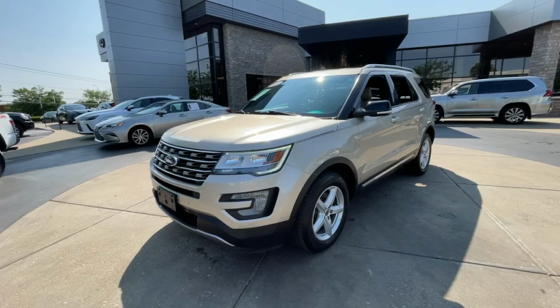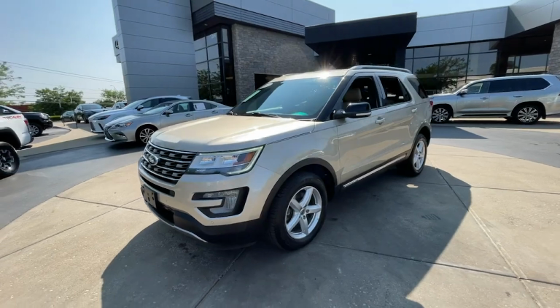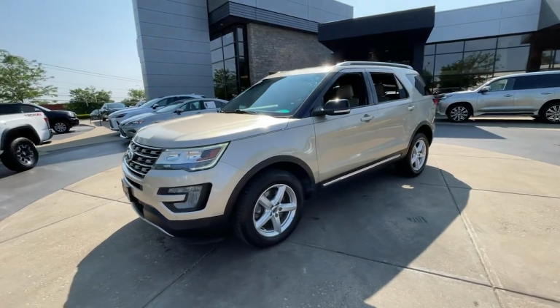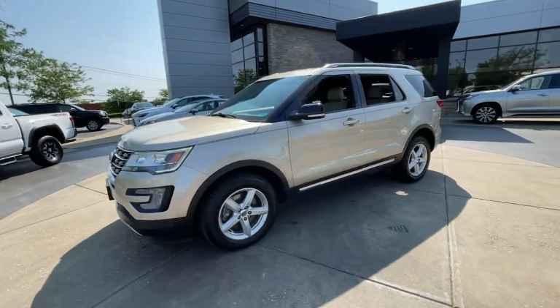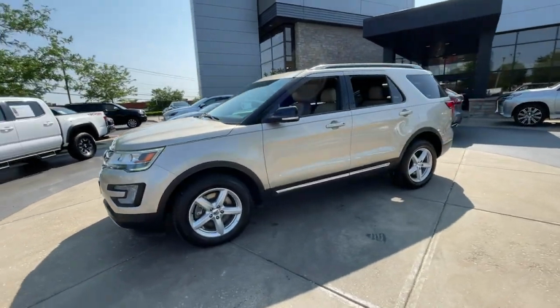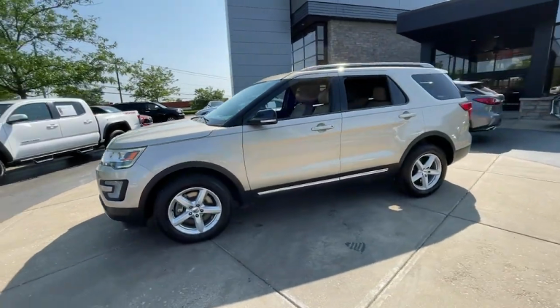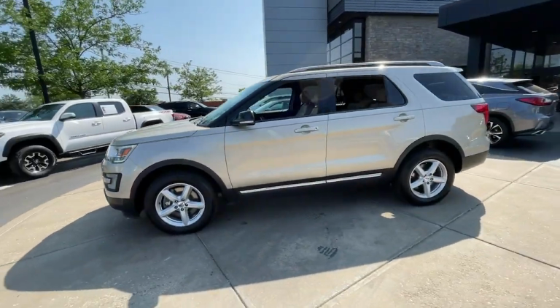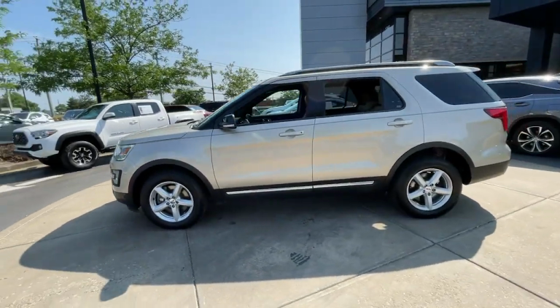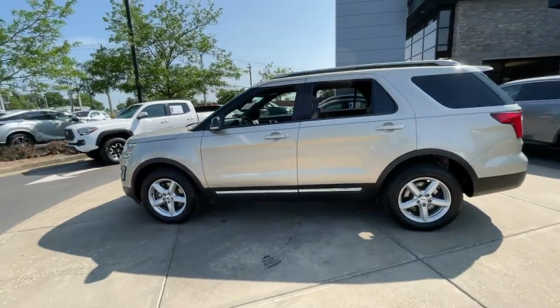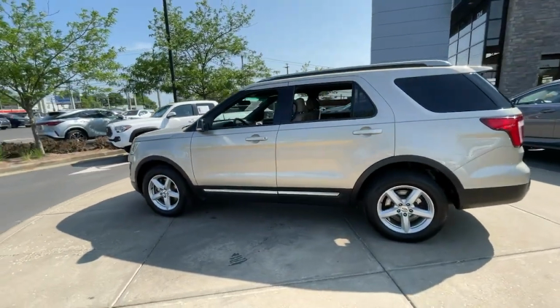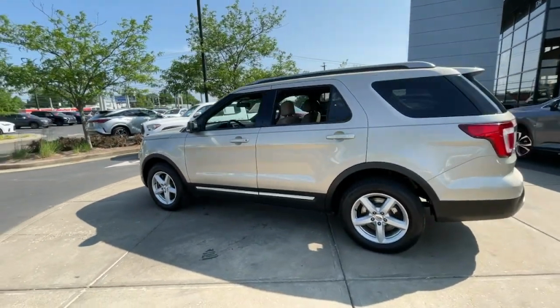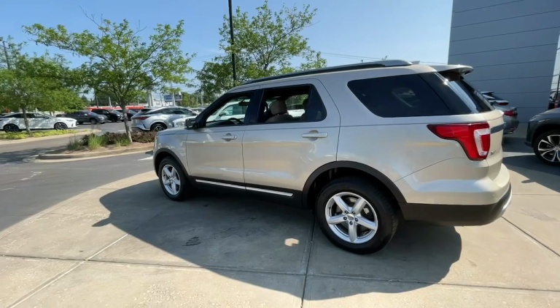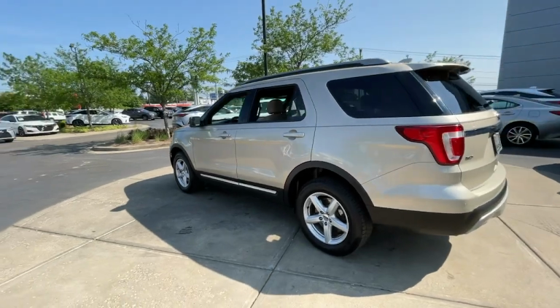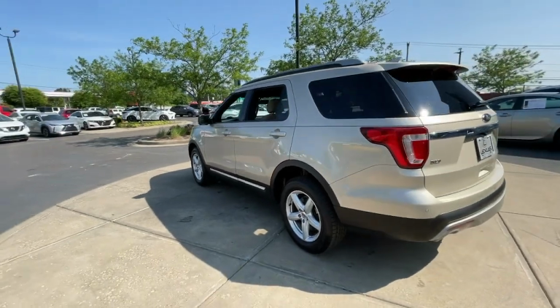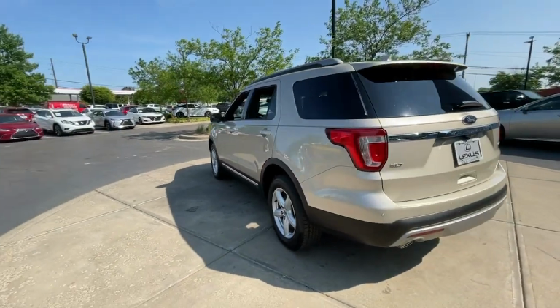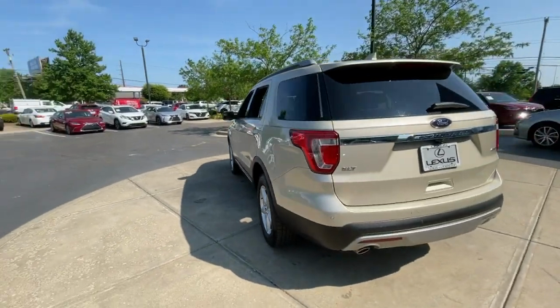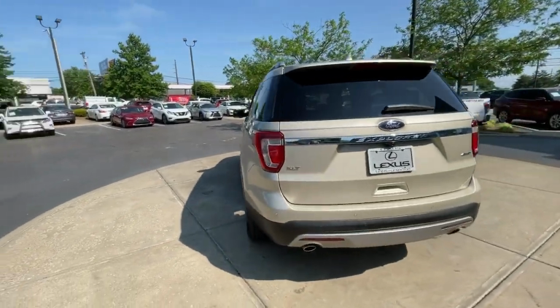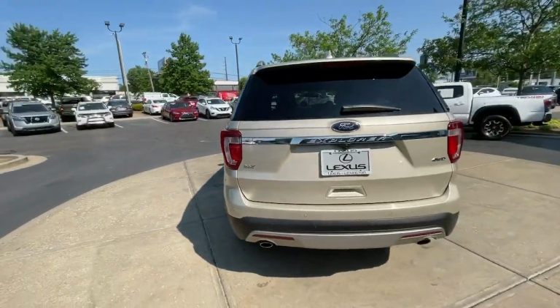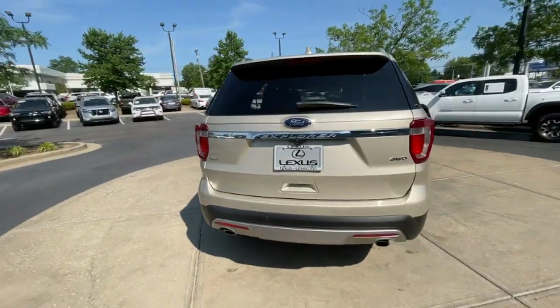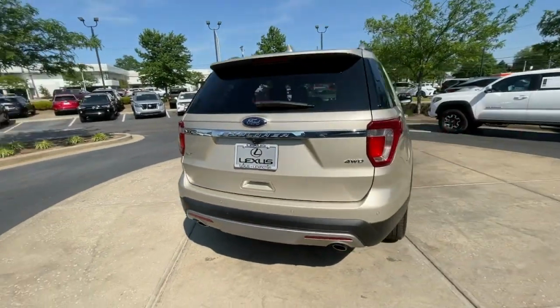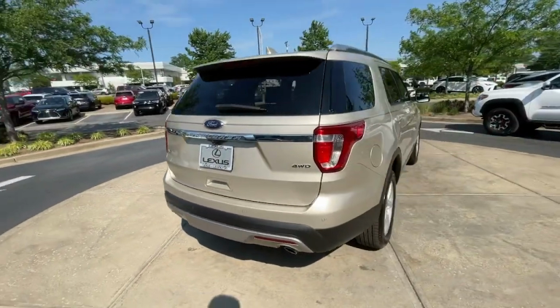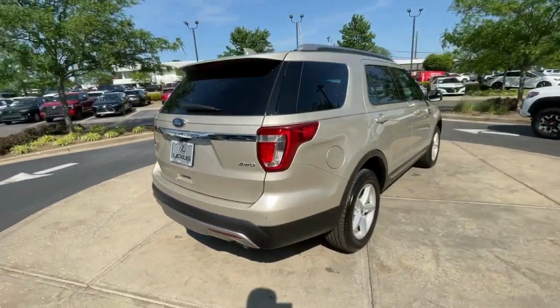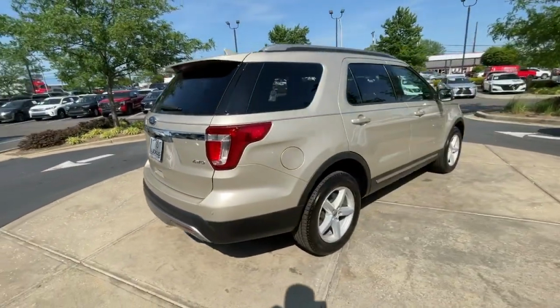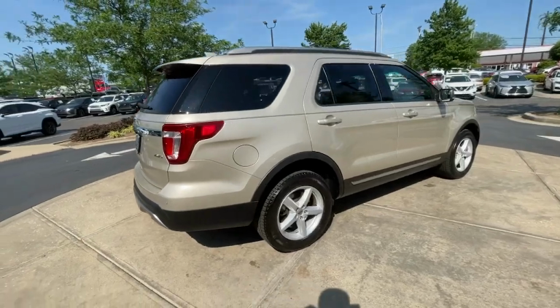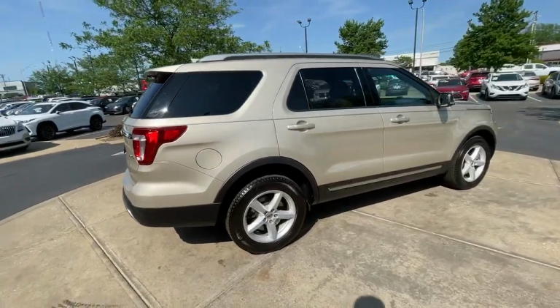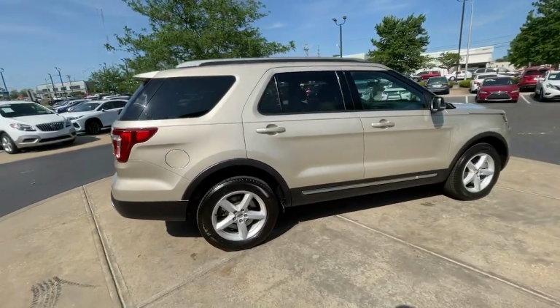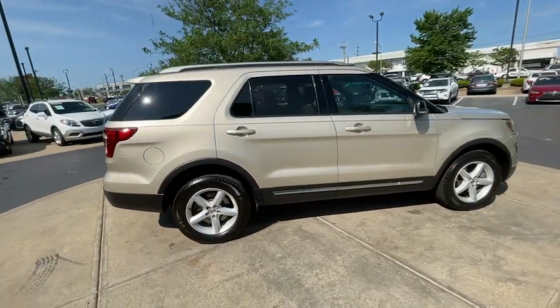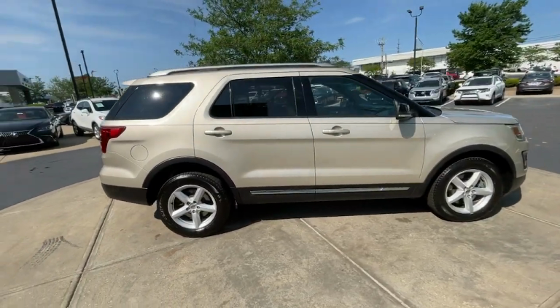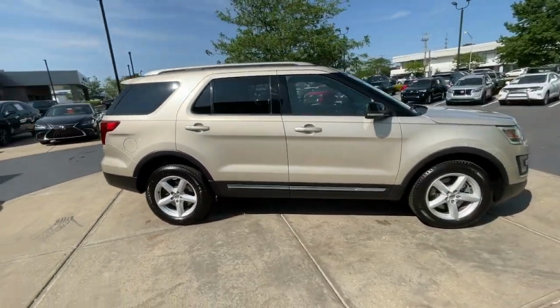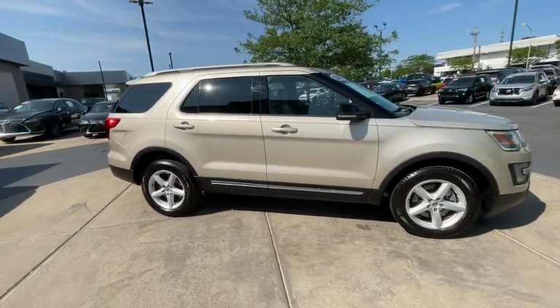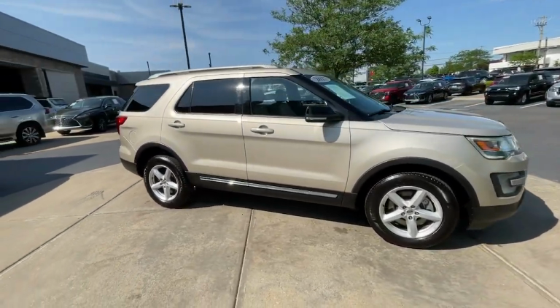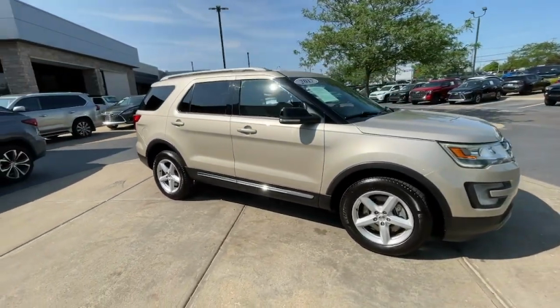Get acquainted with the 2017 Ford Explorer. With less than 70,000 miles on the odometer, this vehicle provides excellent value. Here's an Explorer that brings an uncompromising spirit to all your adventures.